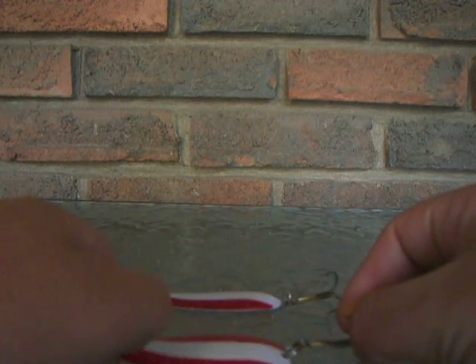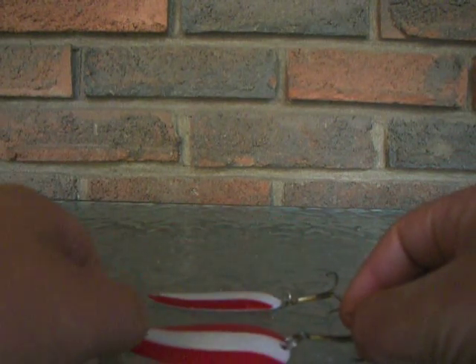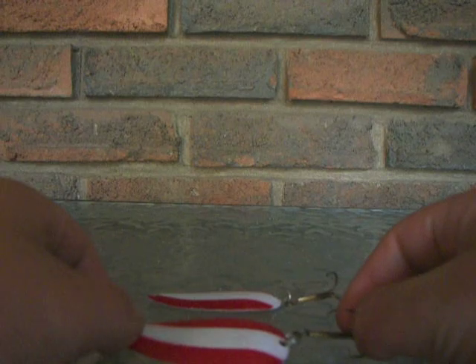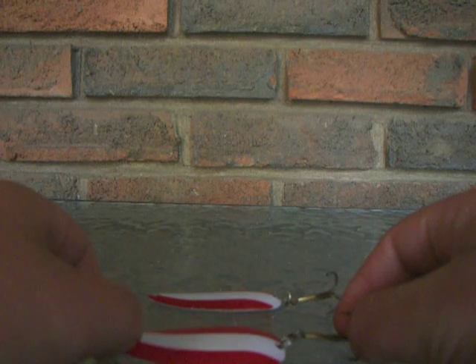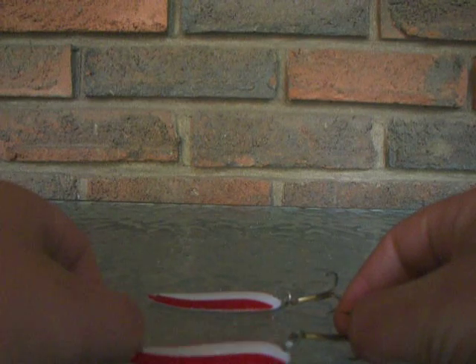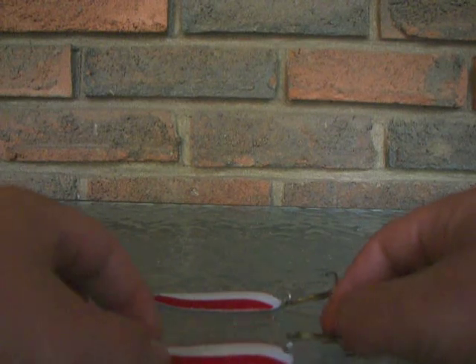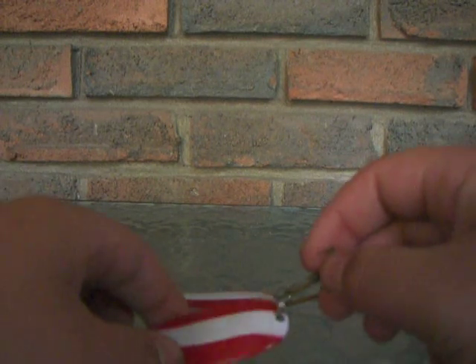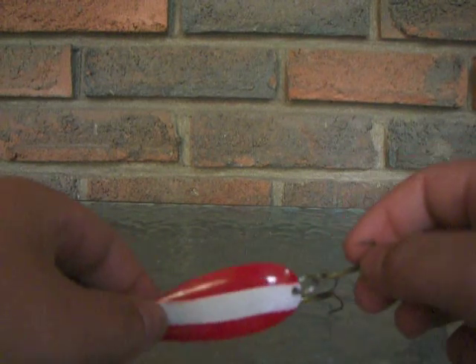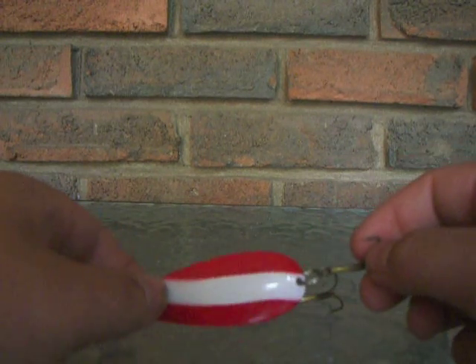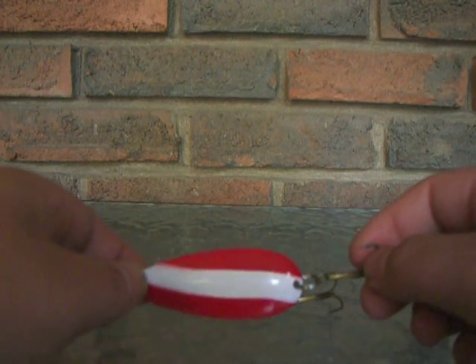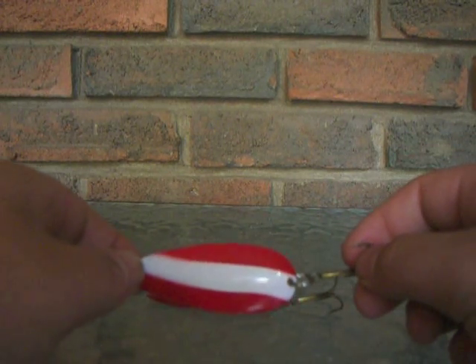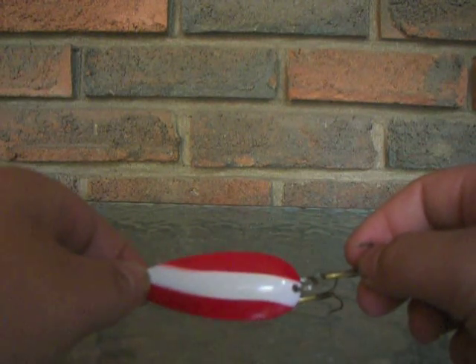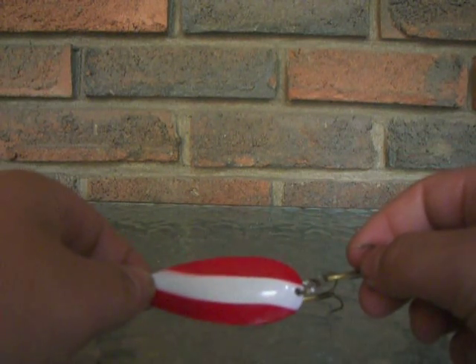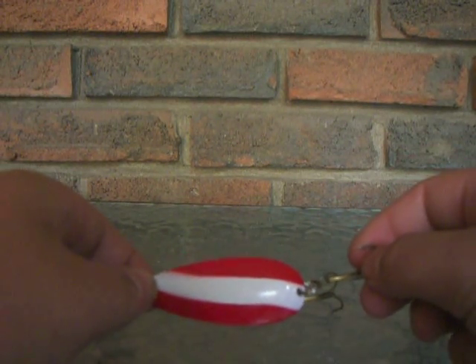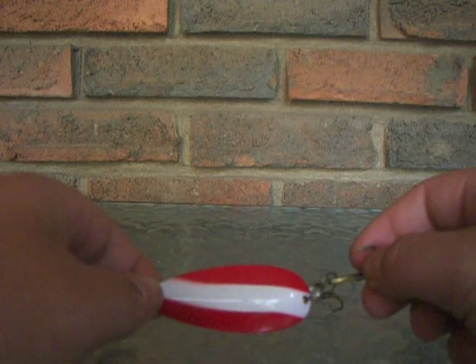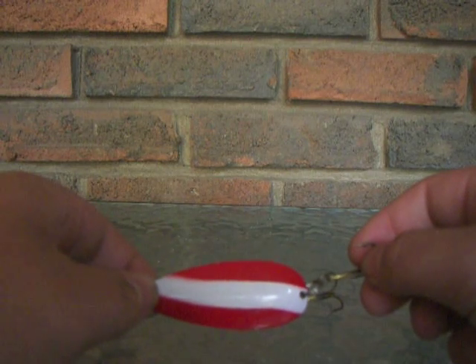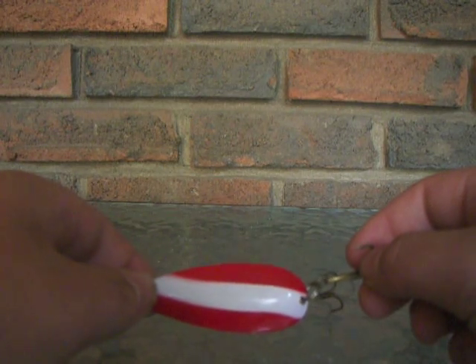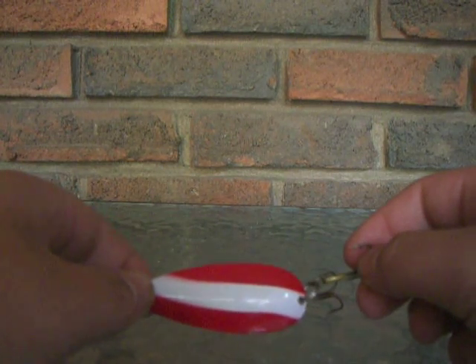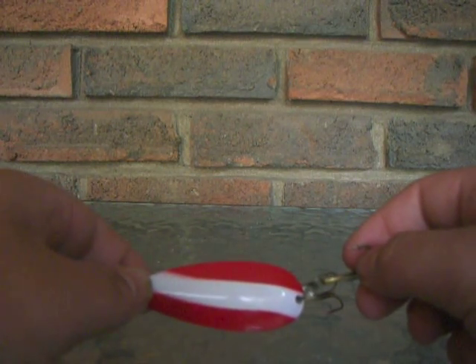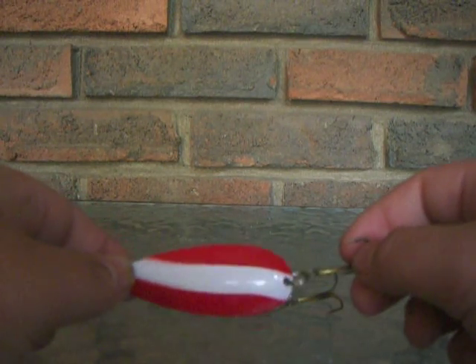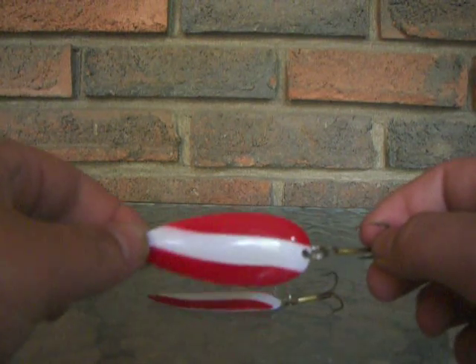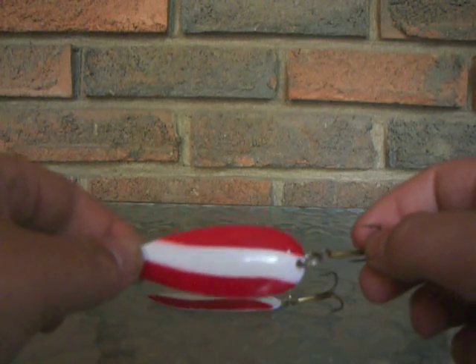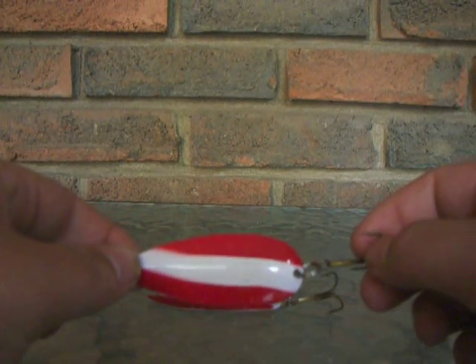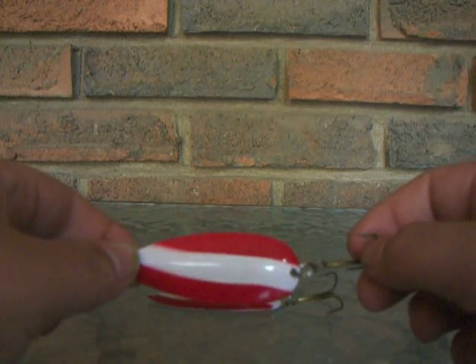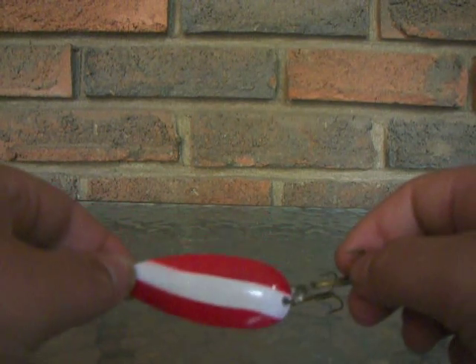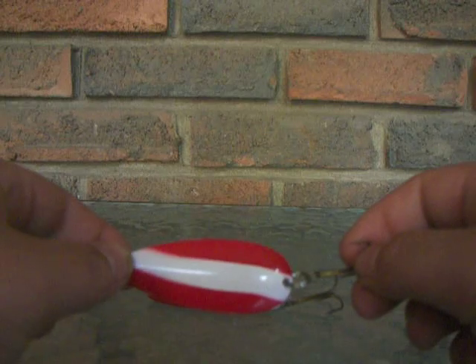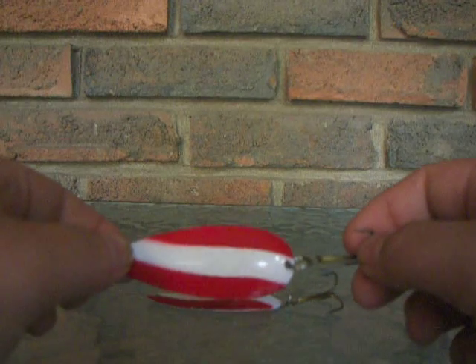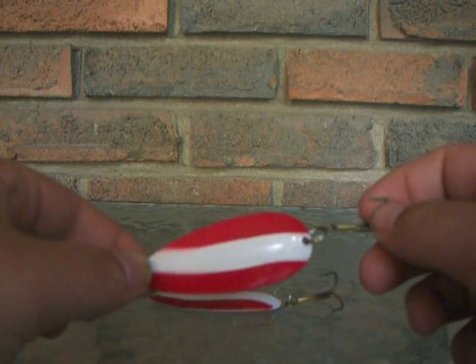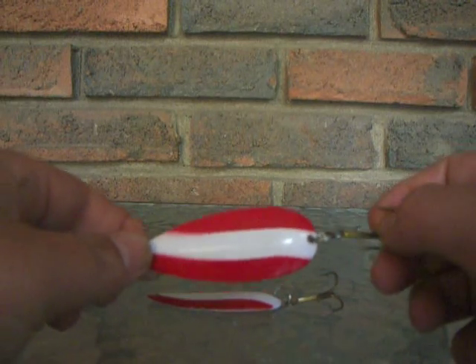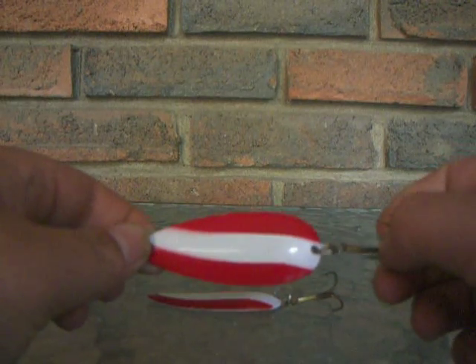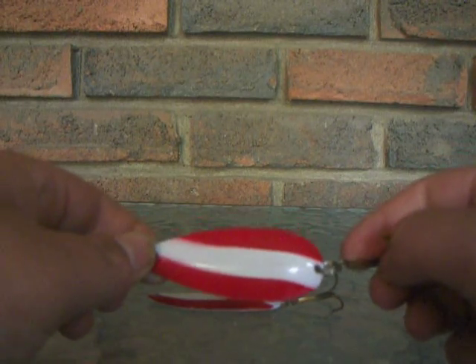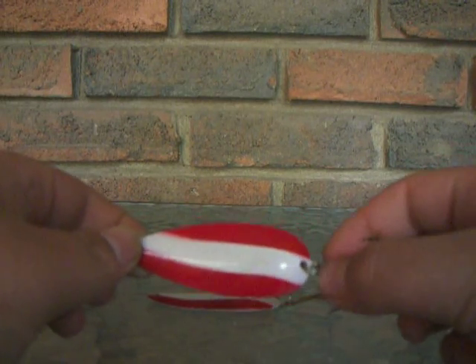They can be found at varying prices. If you buy the brand name Daredevil ones, they are about $3 or $4 each. I just got these ones for $0.99 — they have the same design and are worth the same.